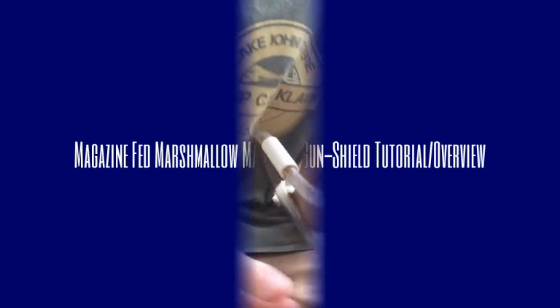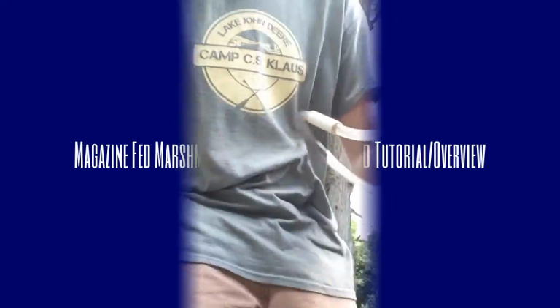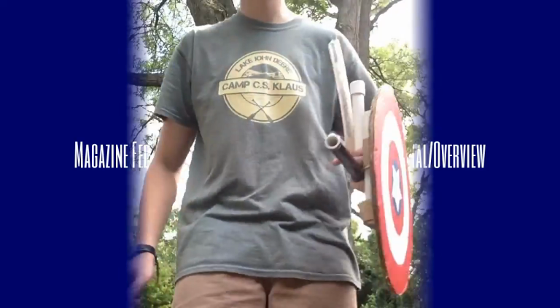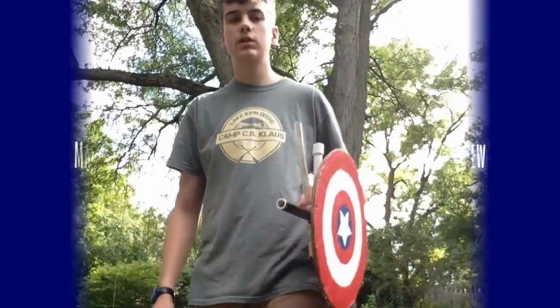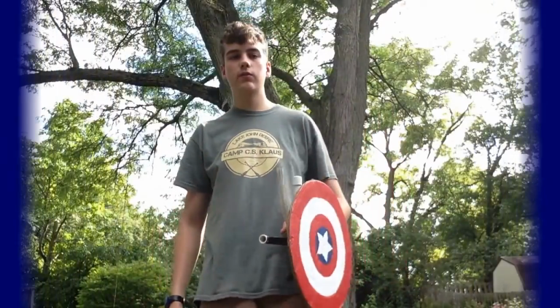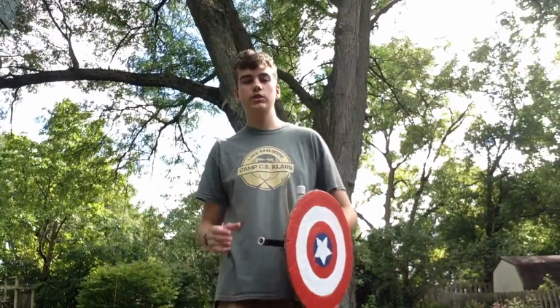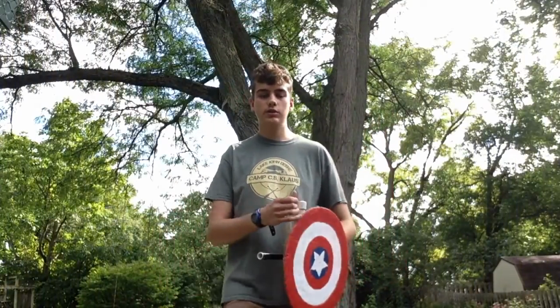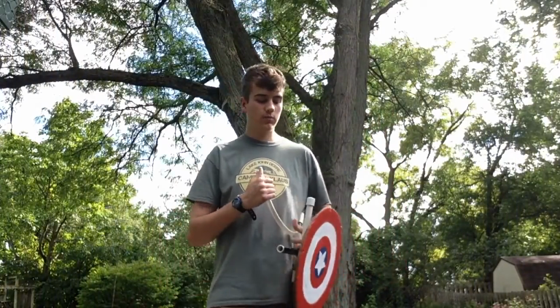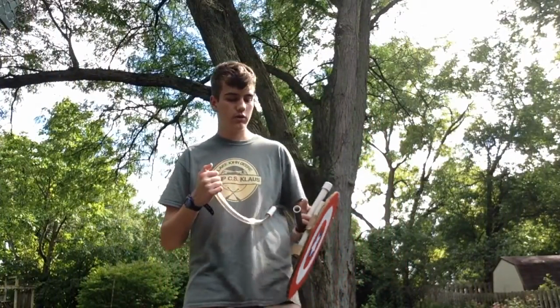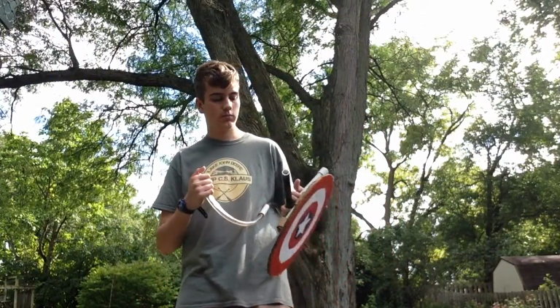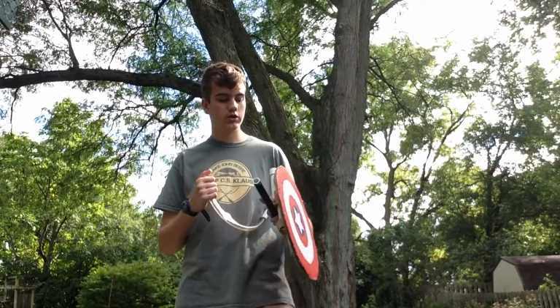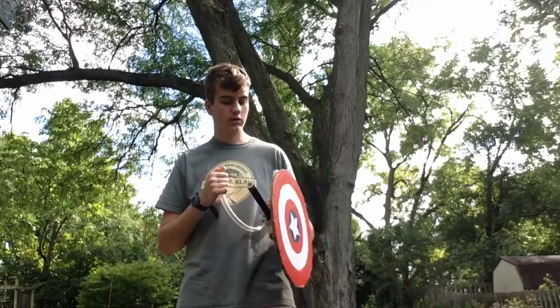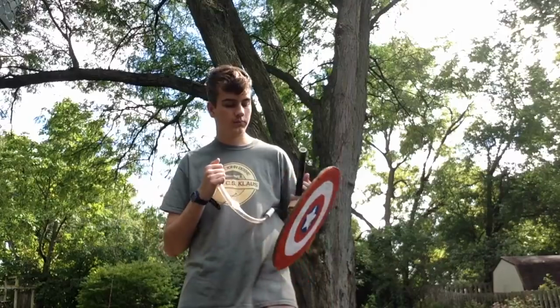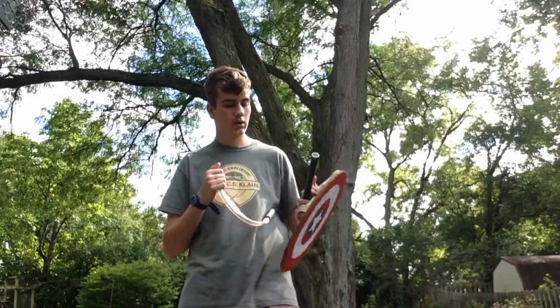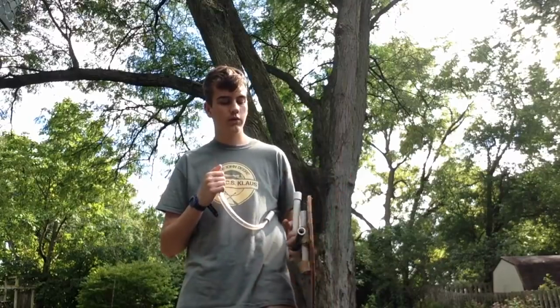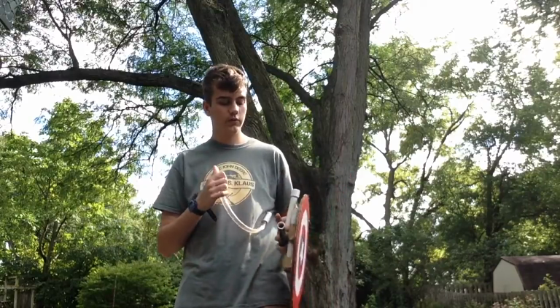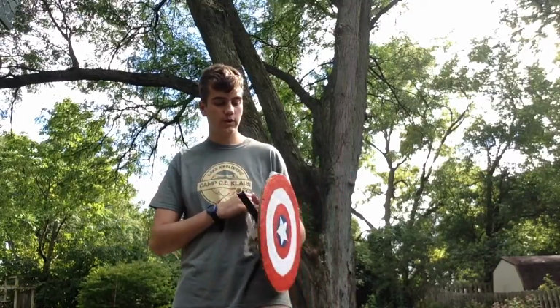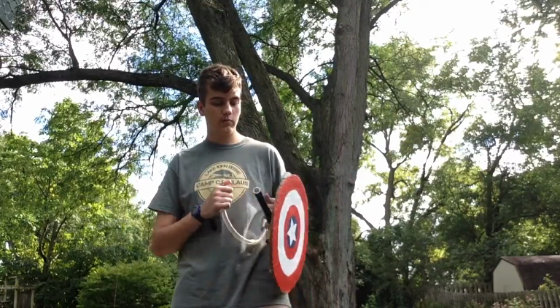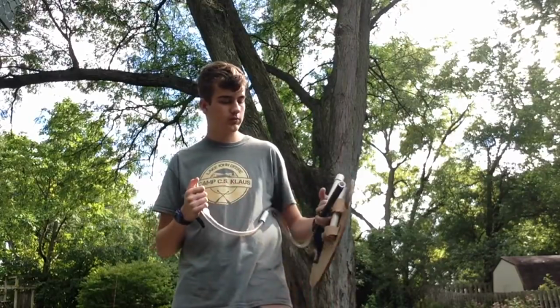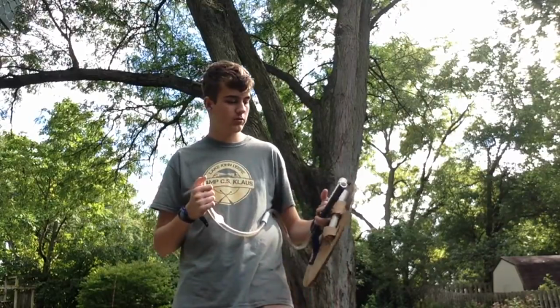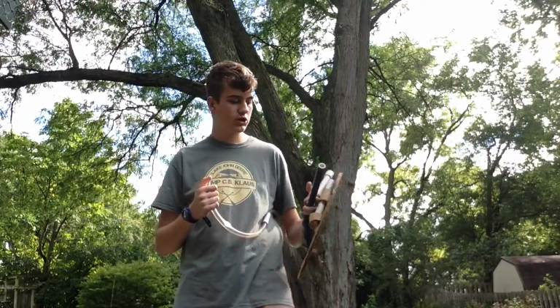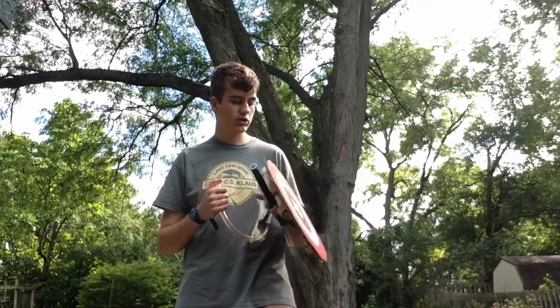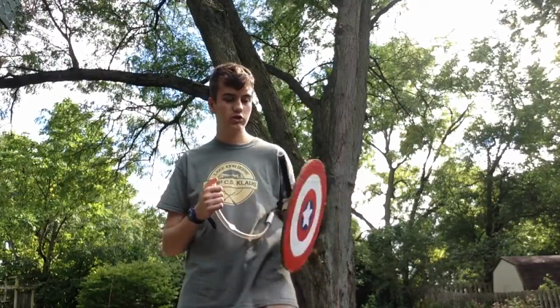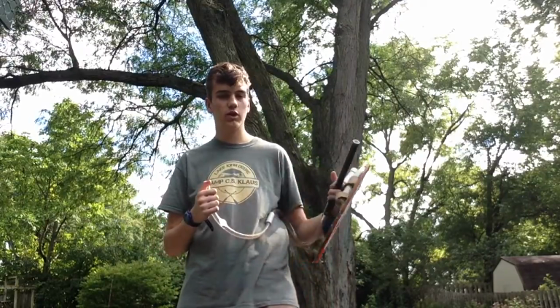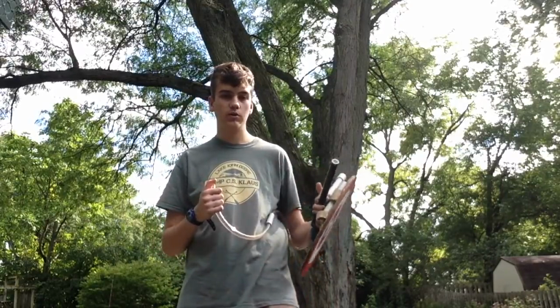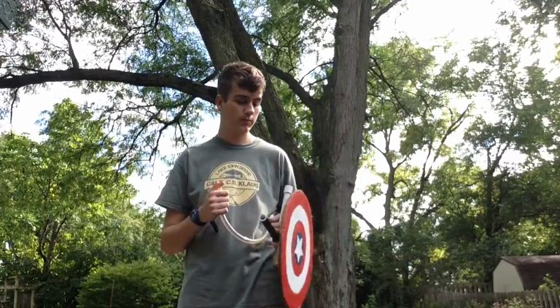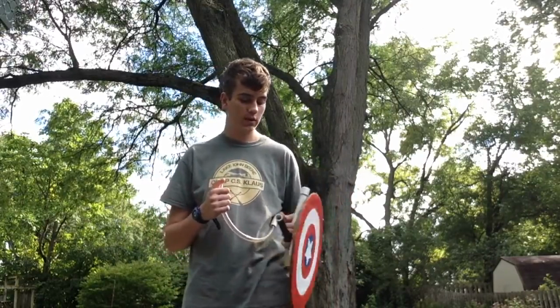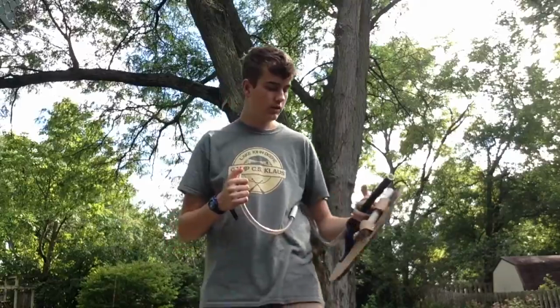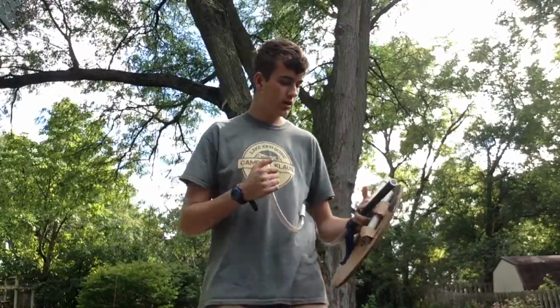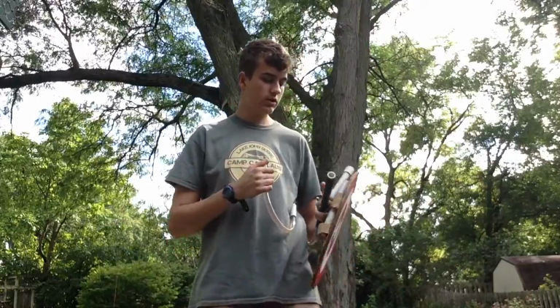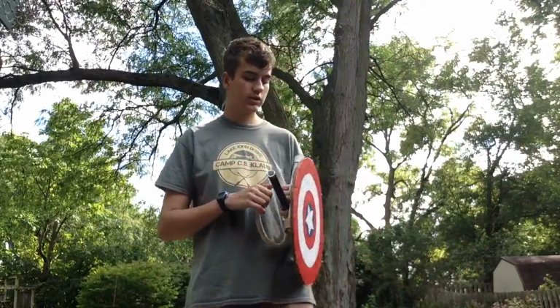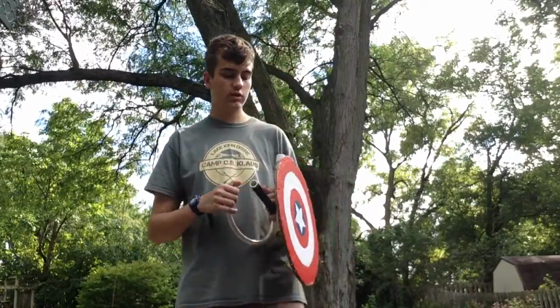Hey, what's up? It's Lightneo14 here and today I'm bringing you an overview of my Marshmallow Machine Gun Shield Combo. So let's get started.